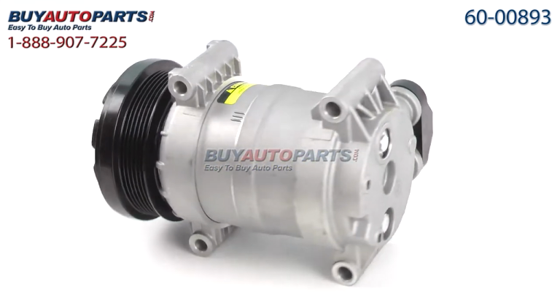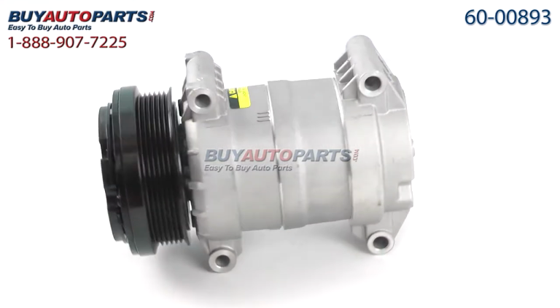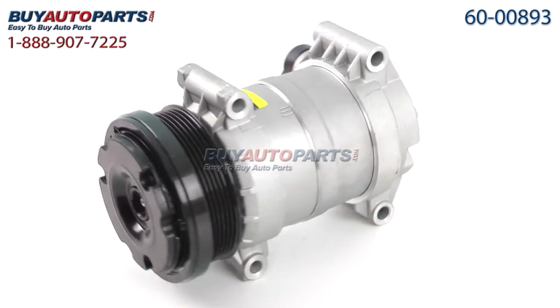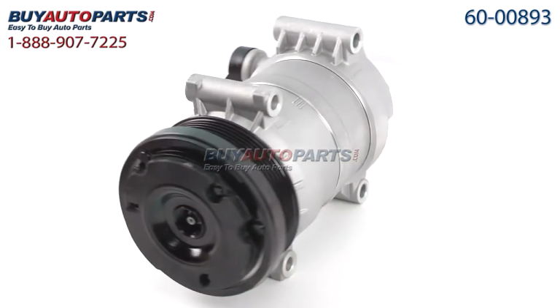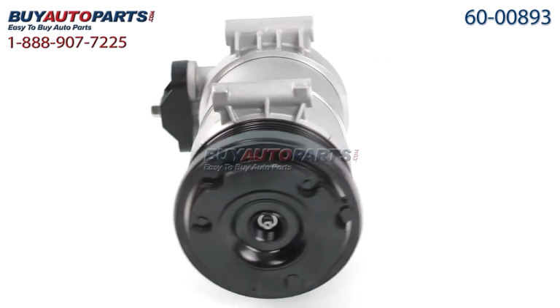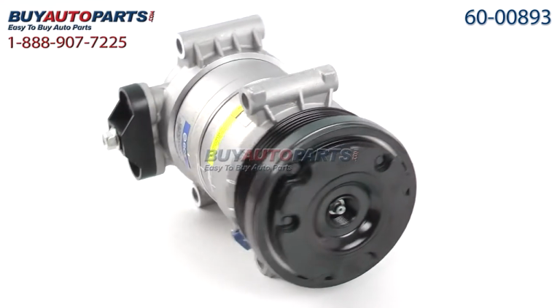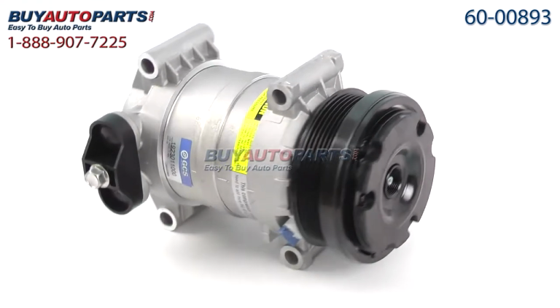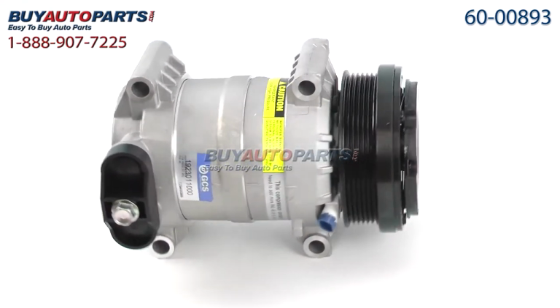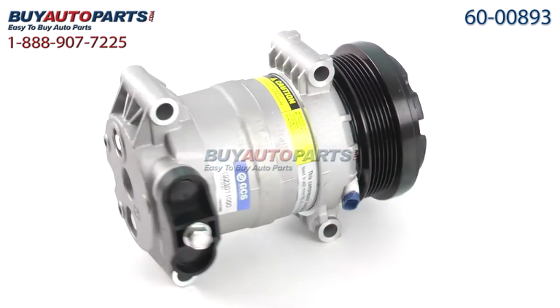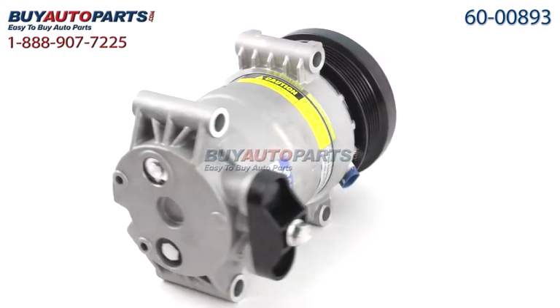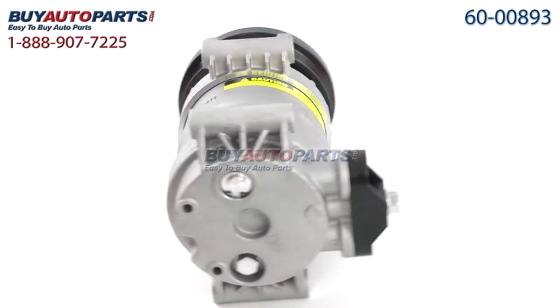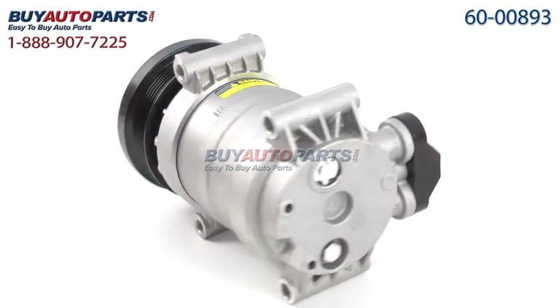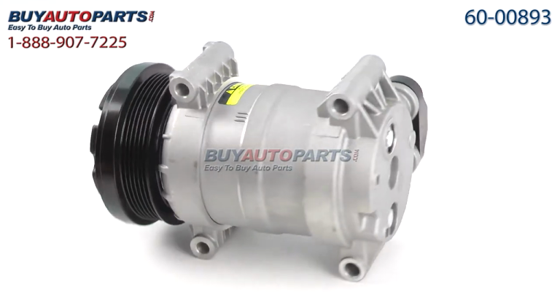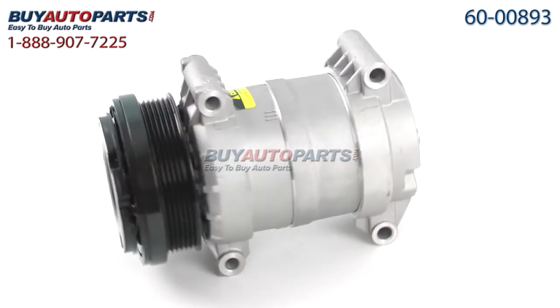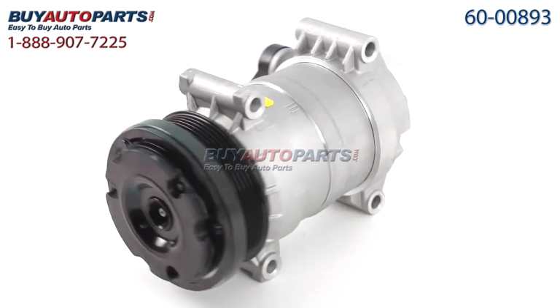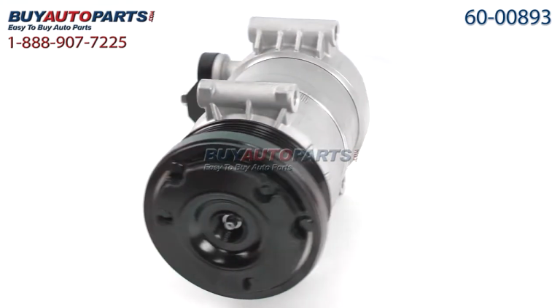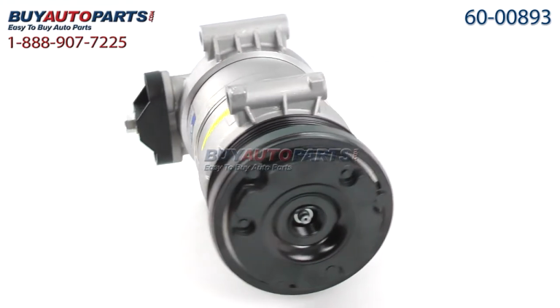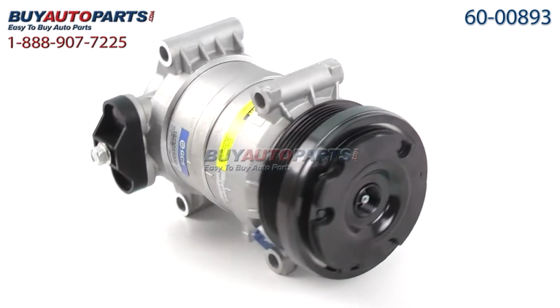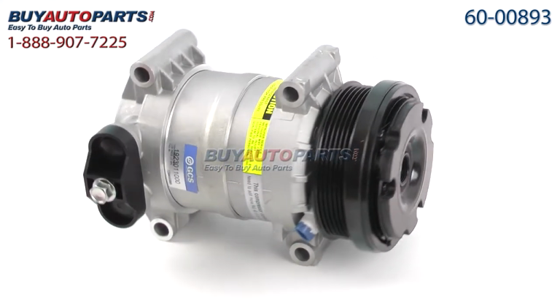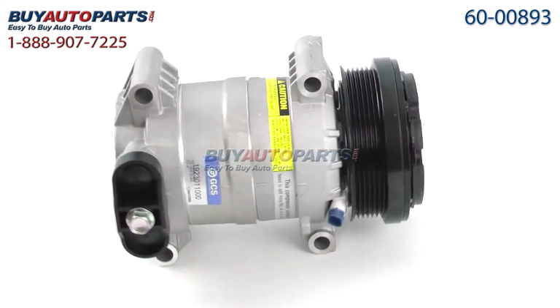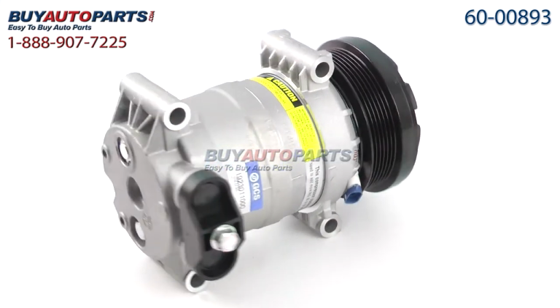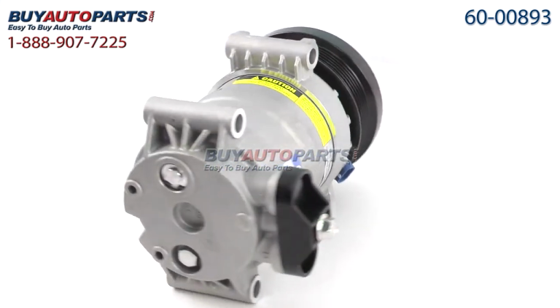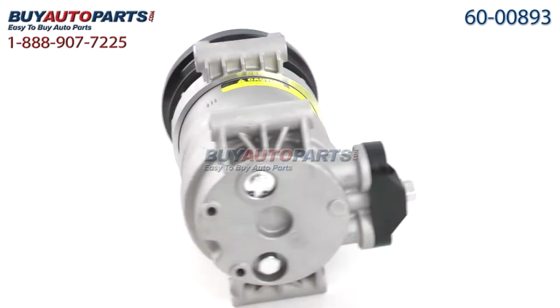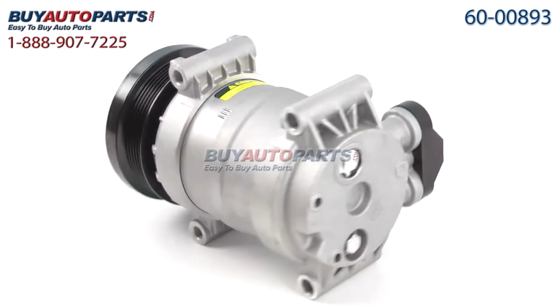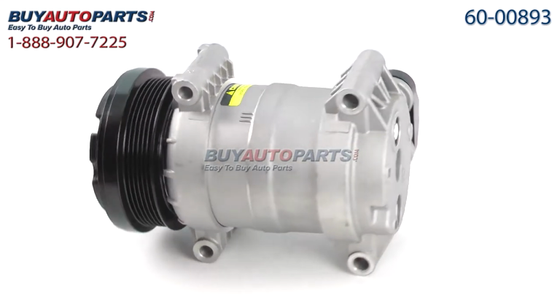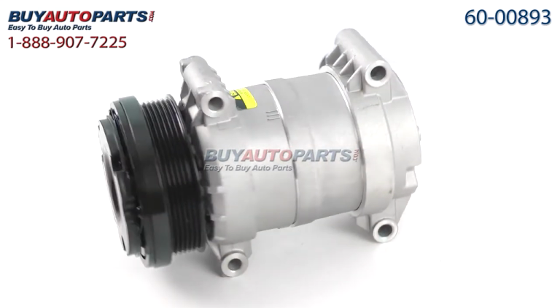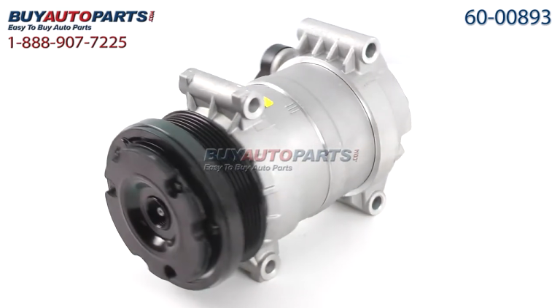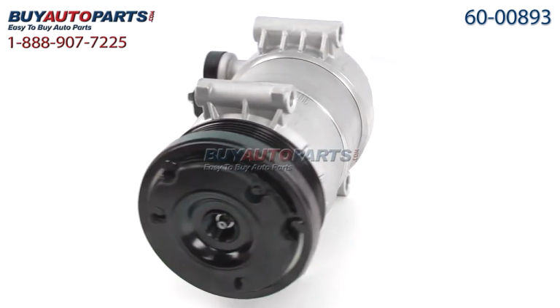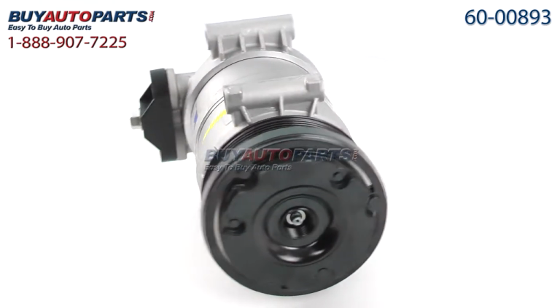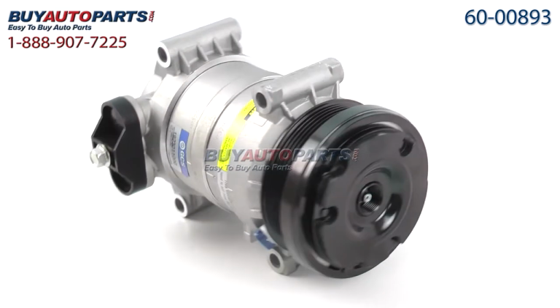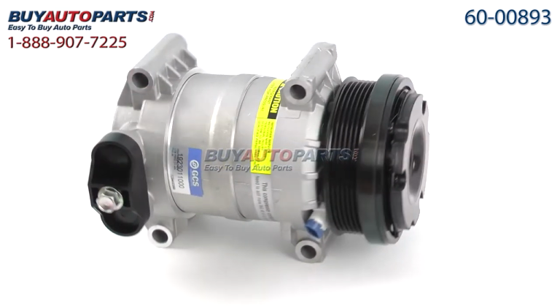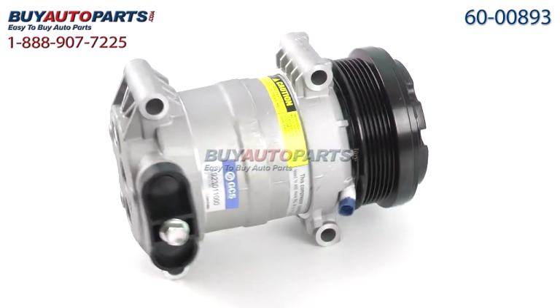We encourage you to purchase this compressor as part of a complete AC repair kit, which comes with everything you need to replace an AC compressor the right way the first time. Our AC repair kits include the compressor, dryer, expansion device, oil, and o-rings.